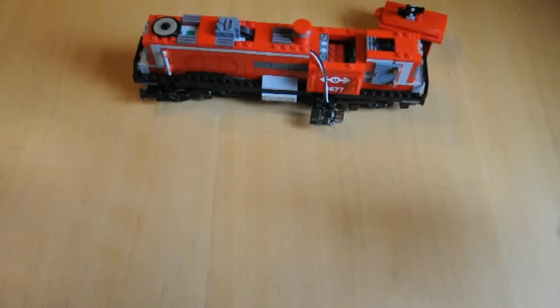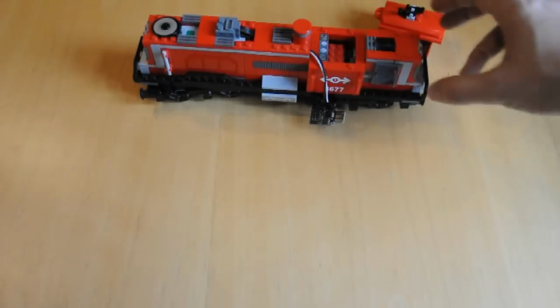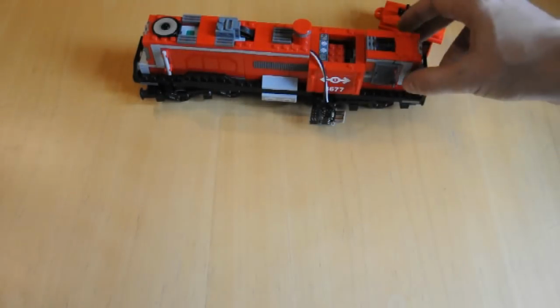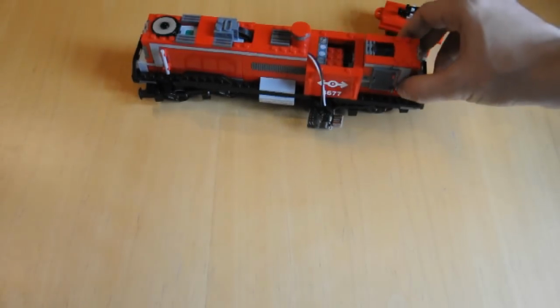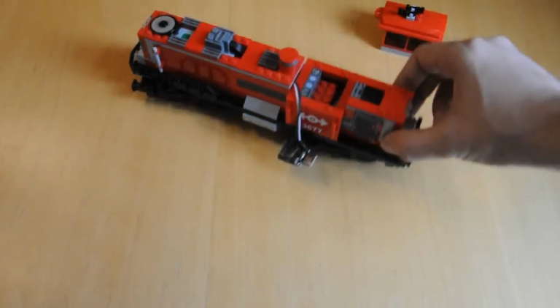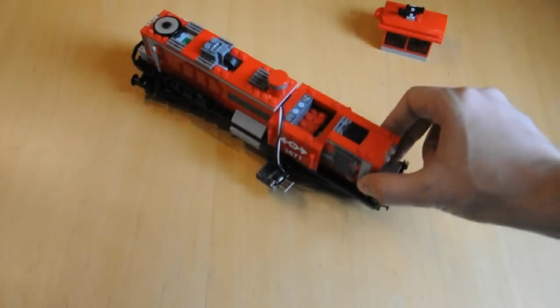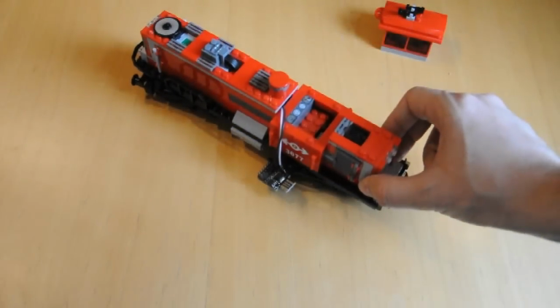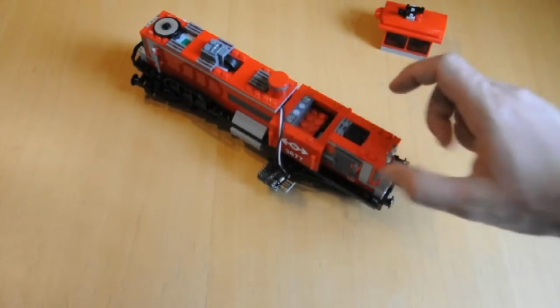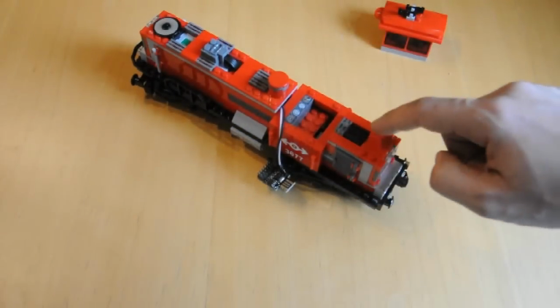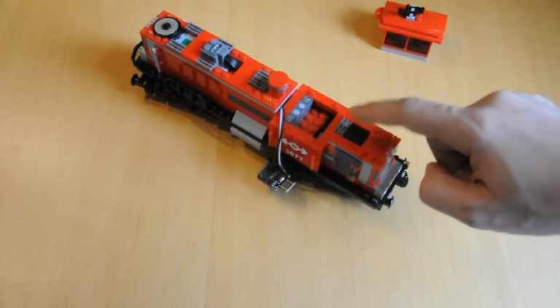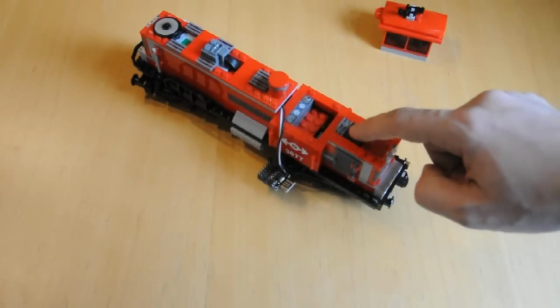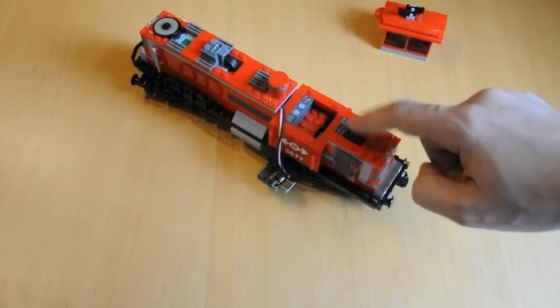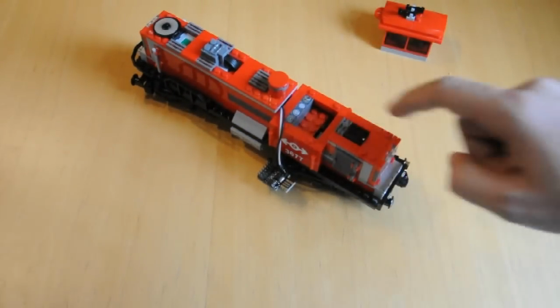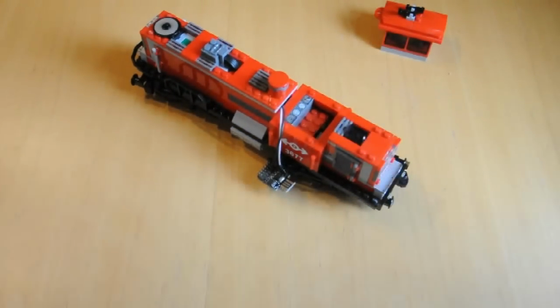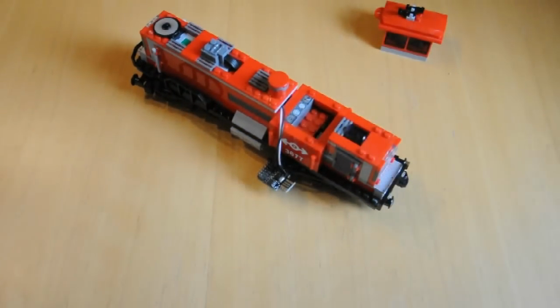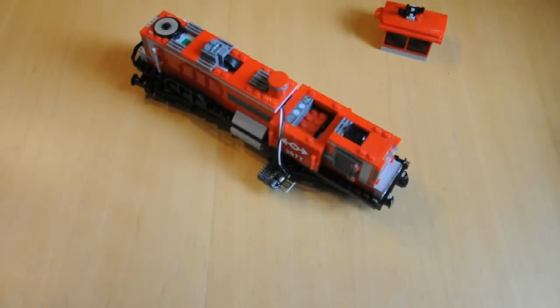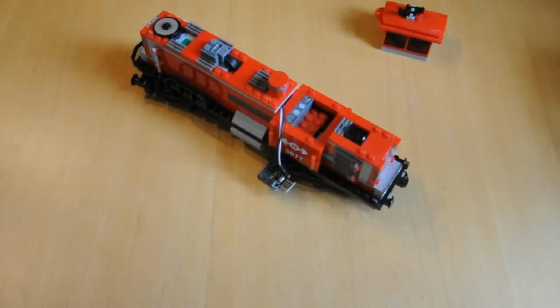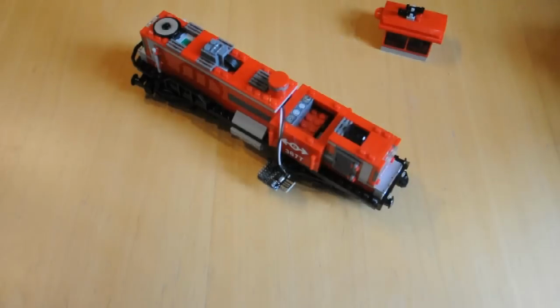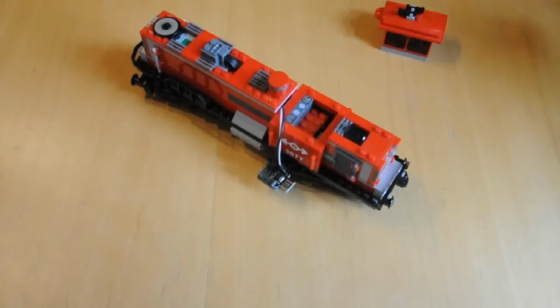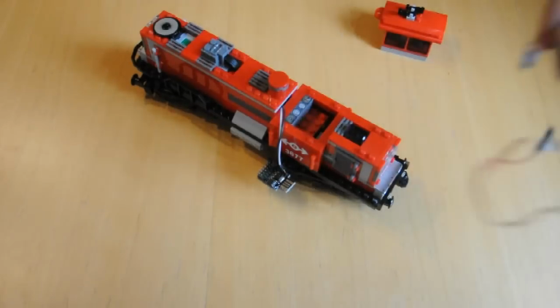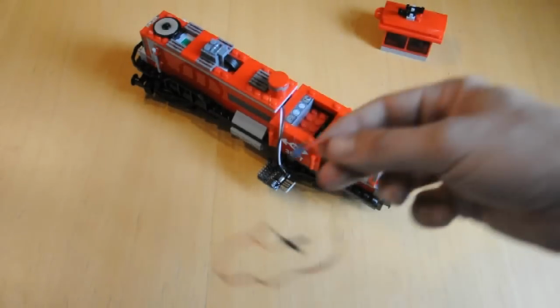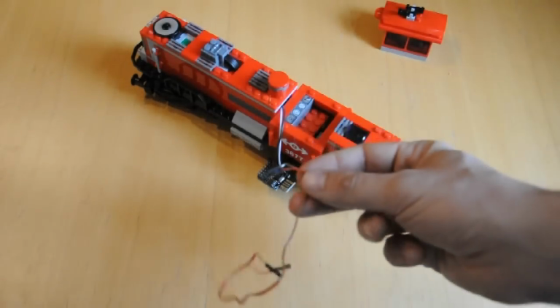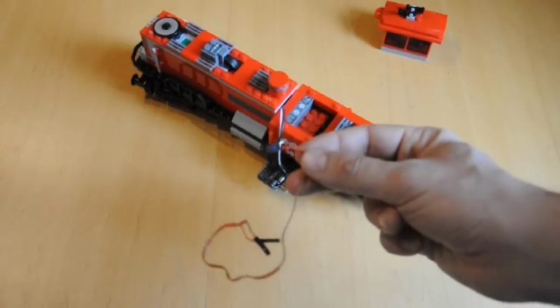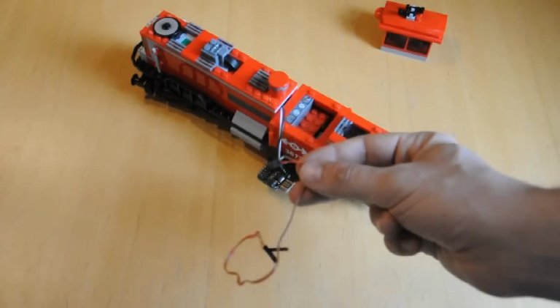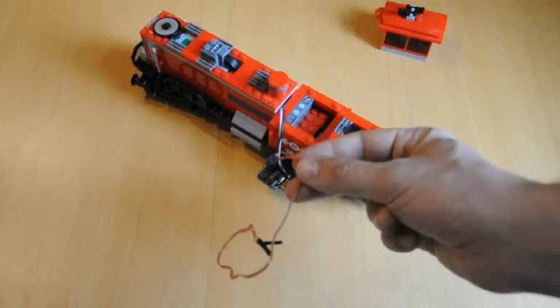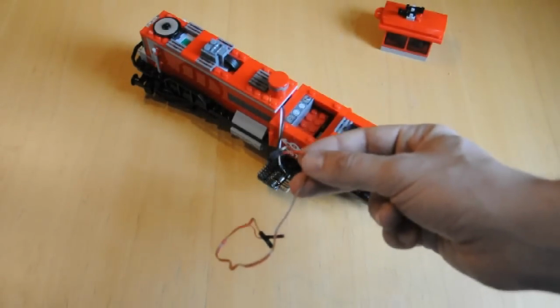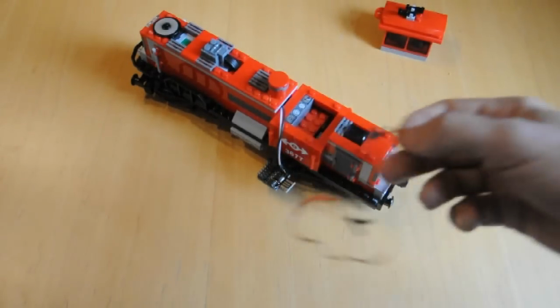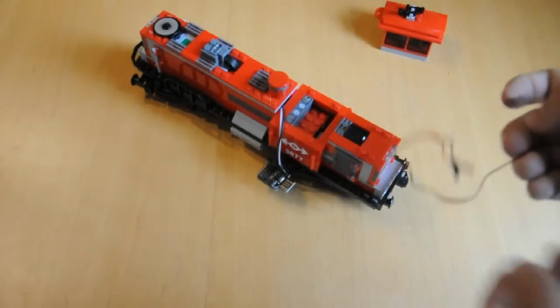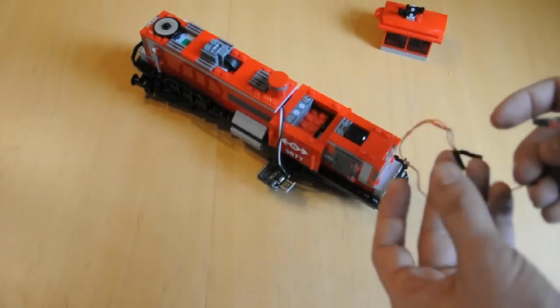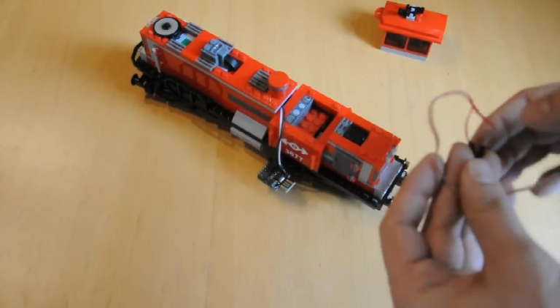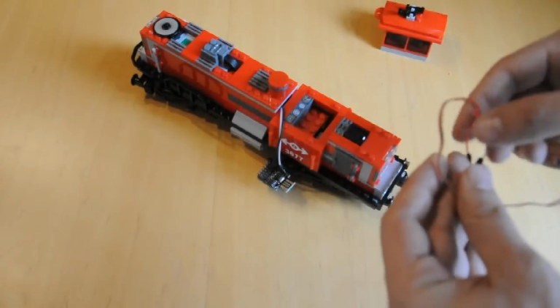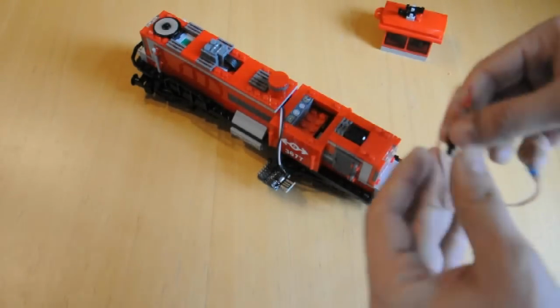To control the train, we connect our infrared LED to the PWM and Earth pins and mount that over the standard Power Functions receiver.